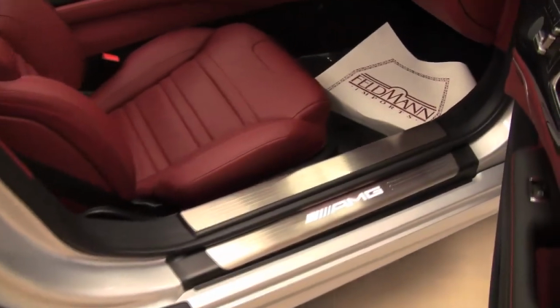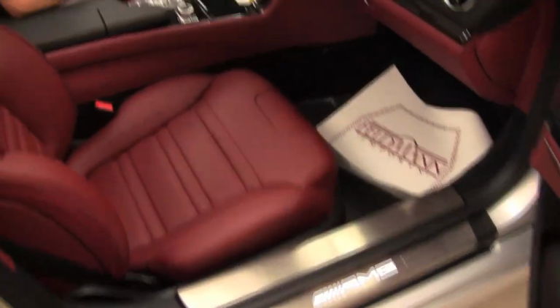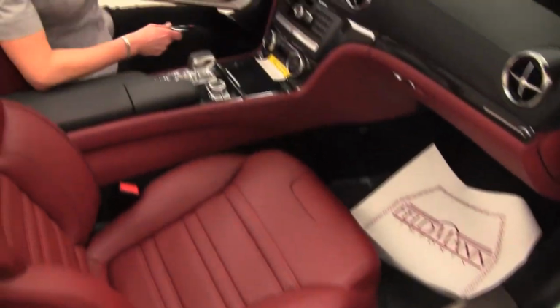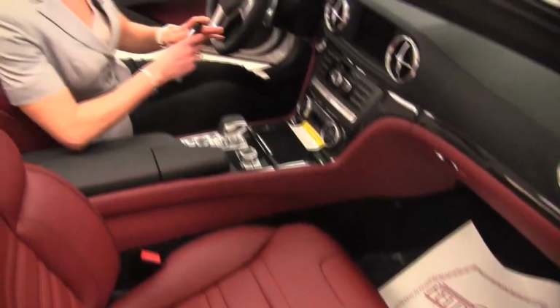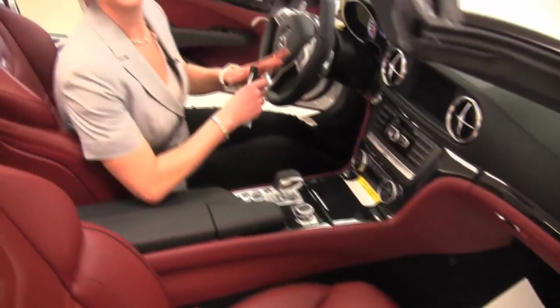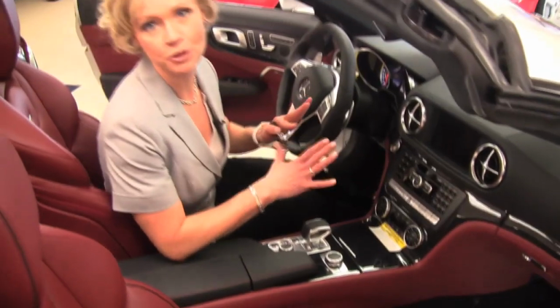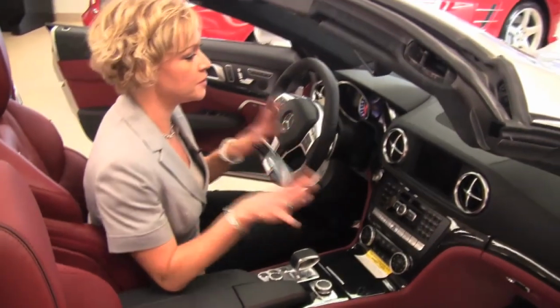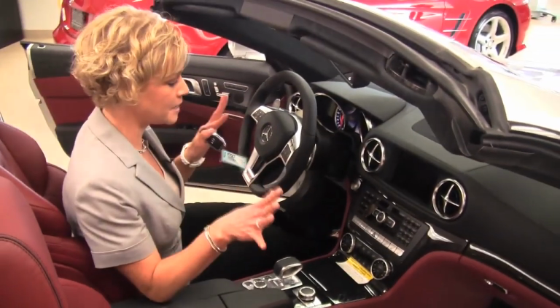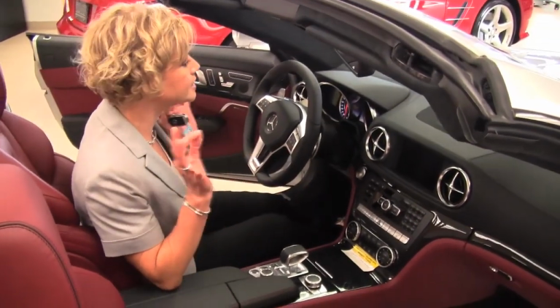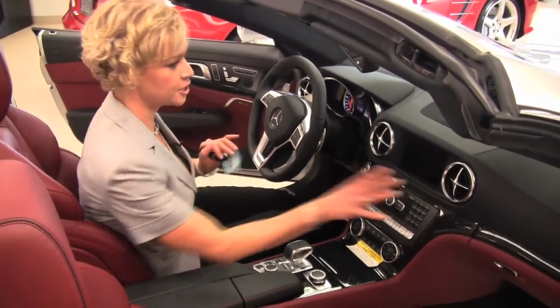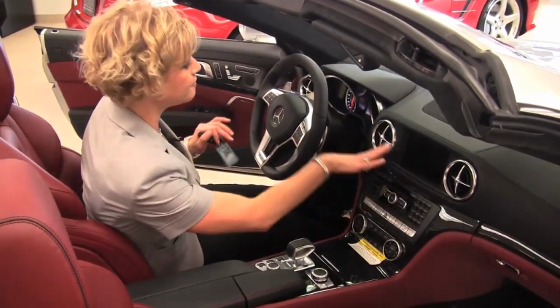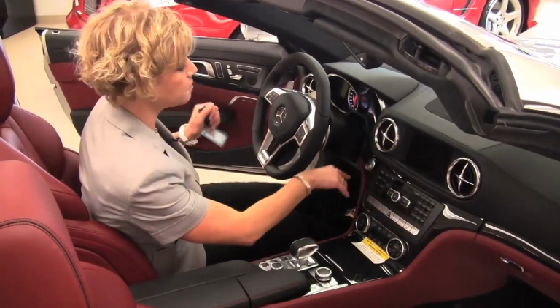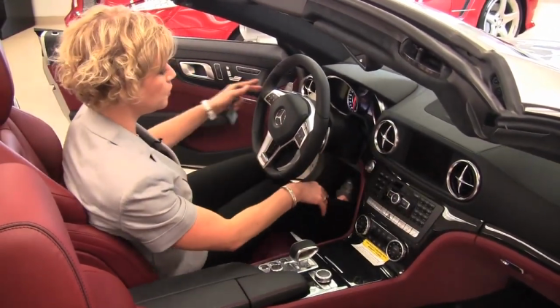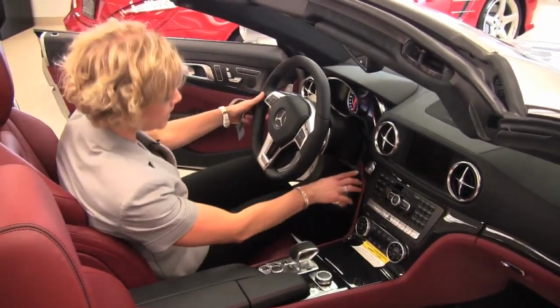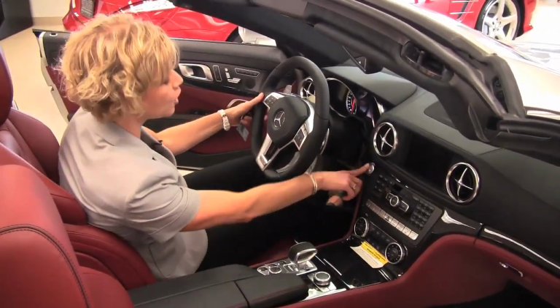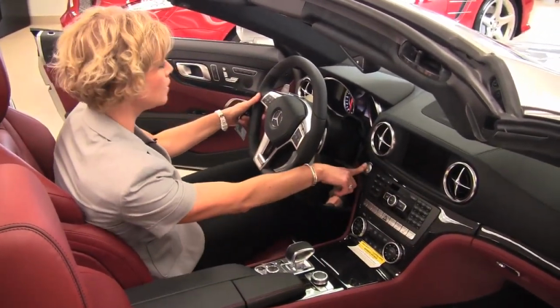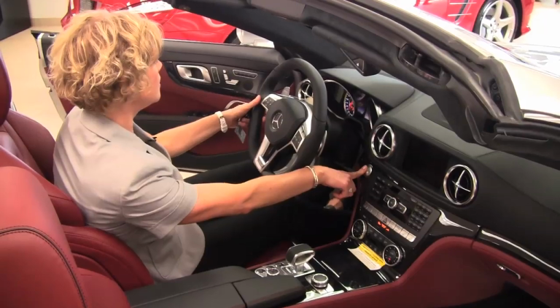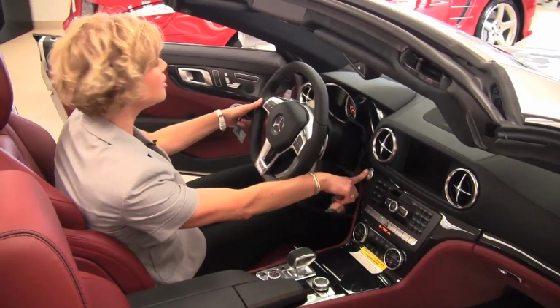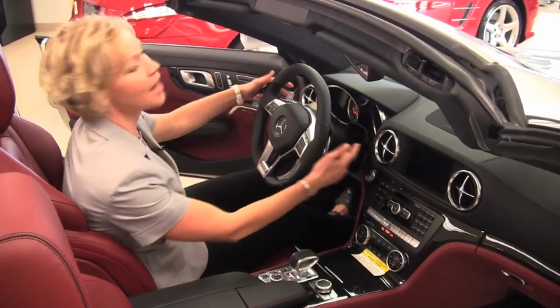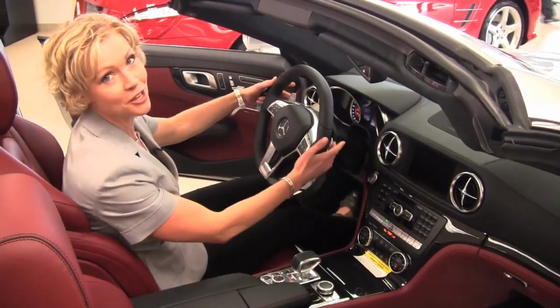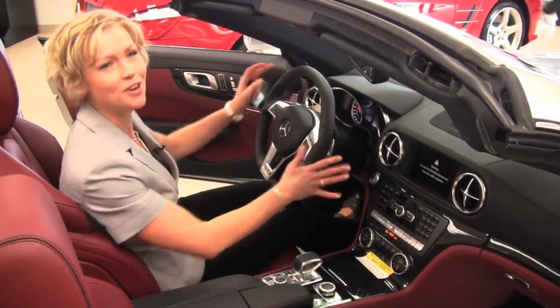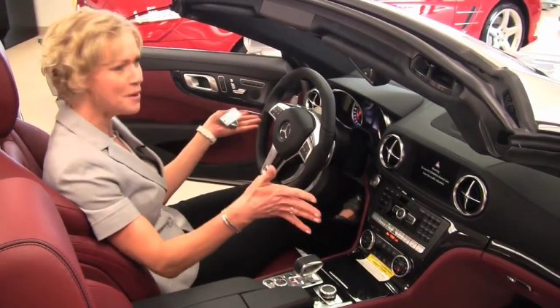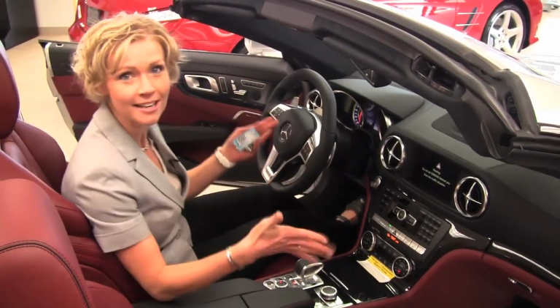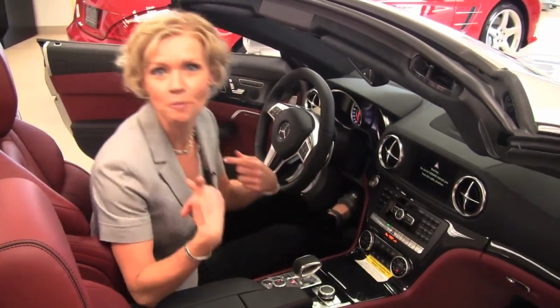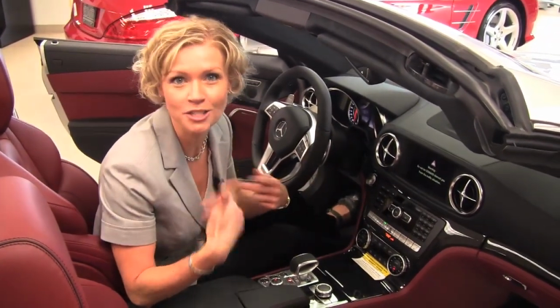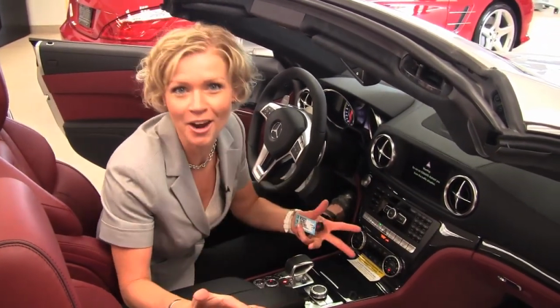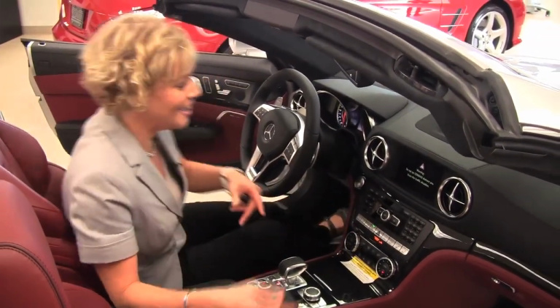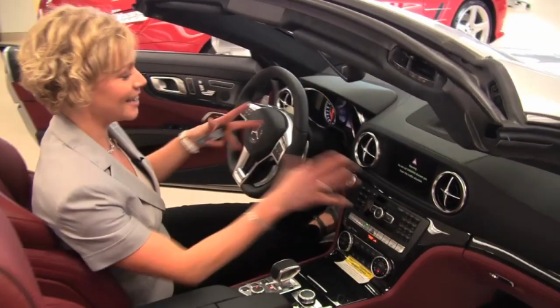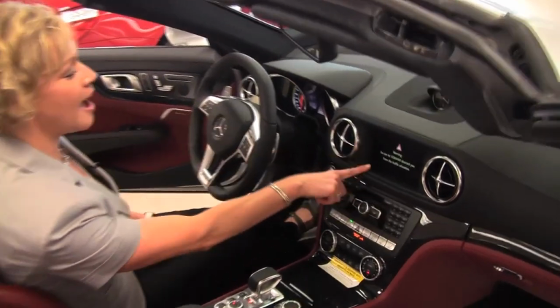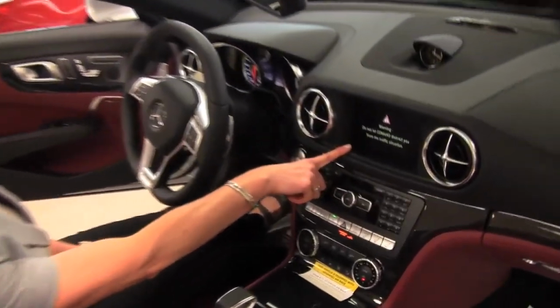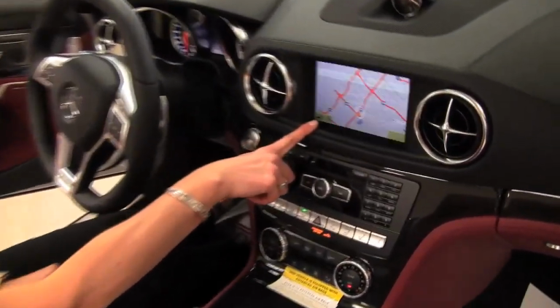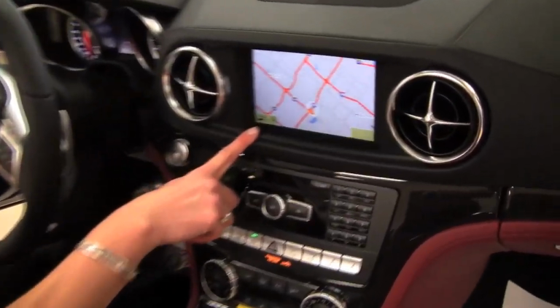Let's step in. The dash is absolutely beautiful, this cockpit is stunning. Check out the vents — they're beautiful. We've got keyless go, paddle shifters obviously are going to be standard. Check it out — we've got a hard drive navigation system.